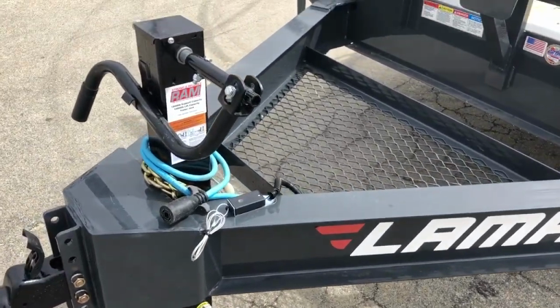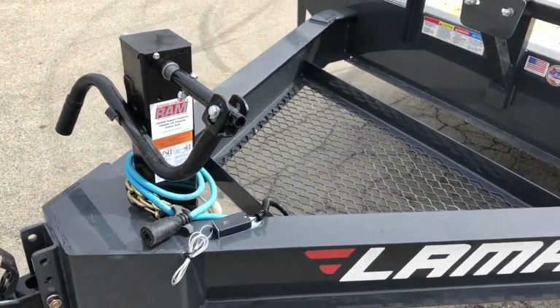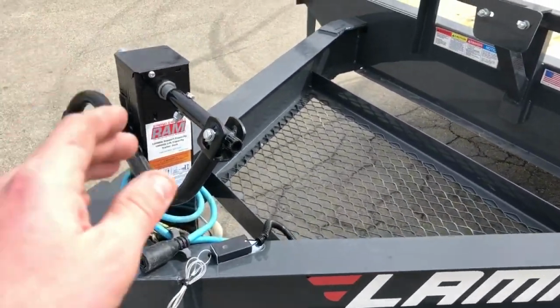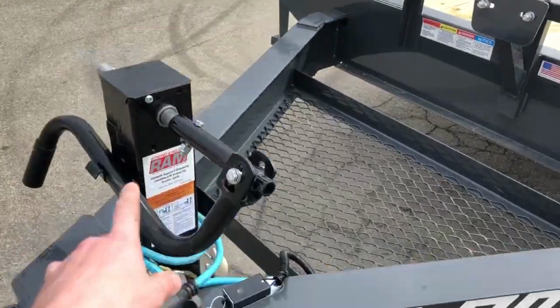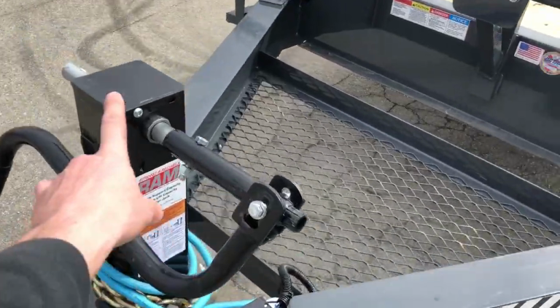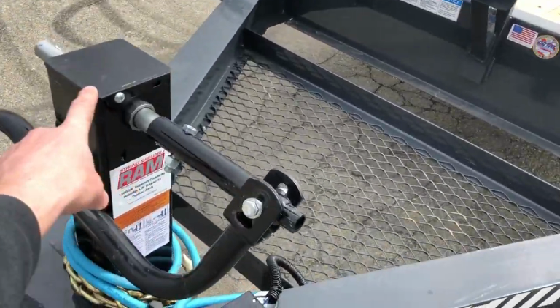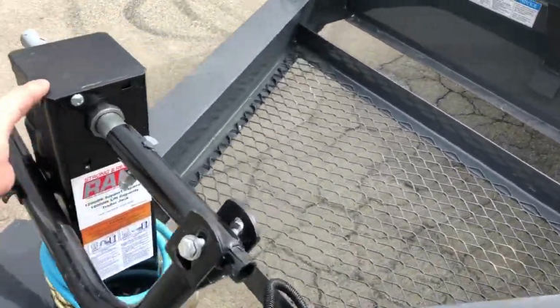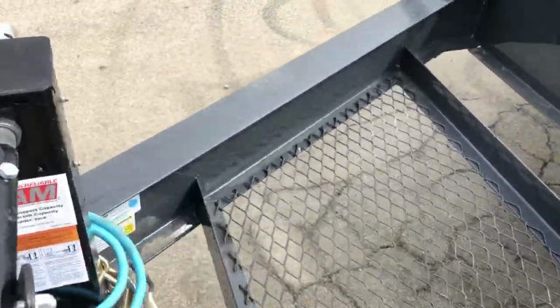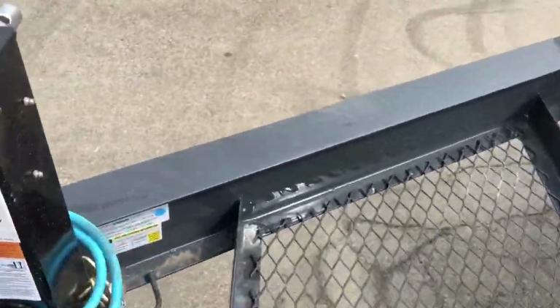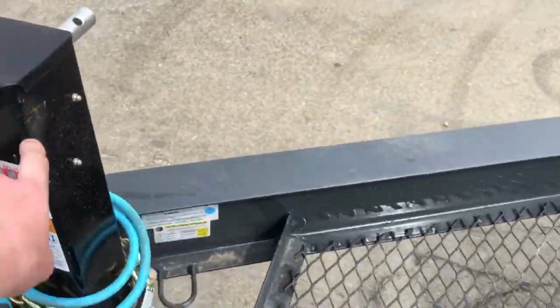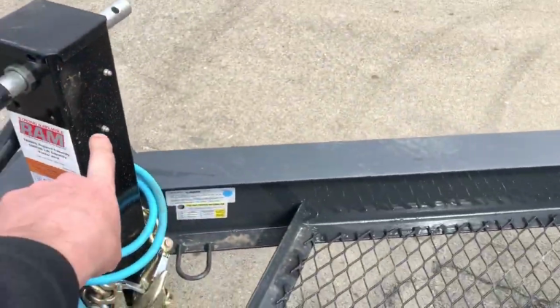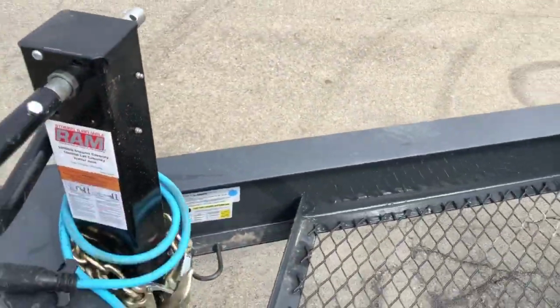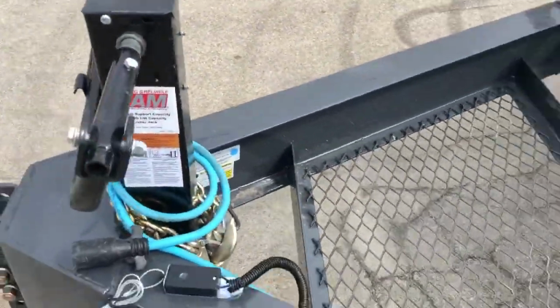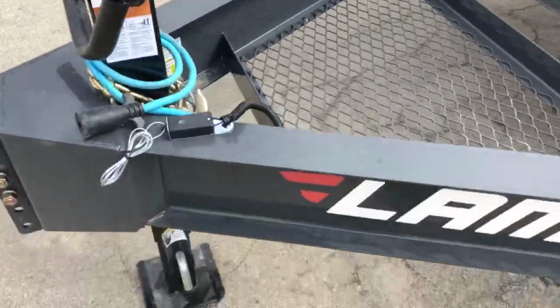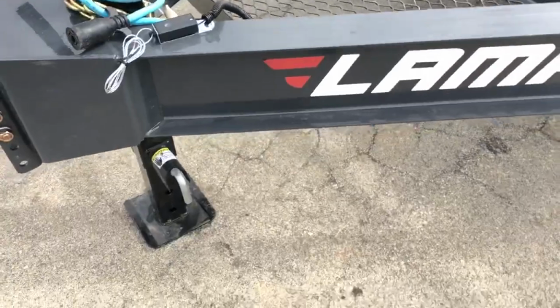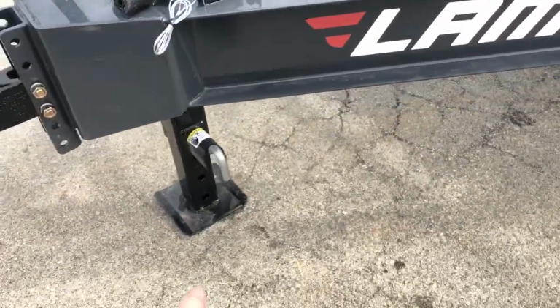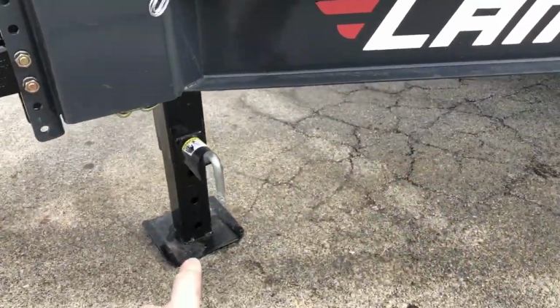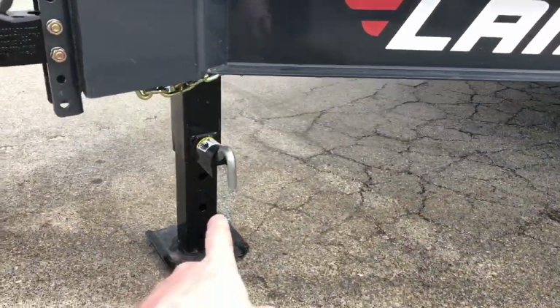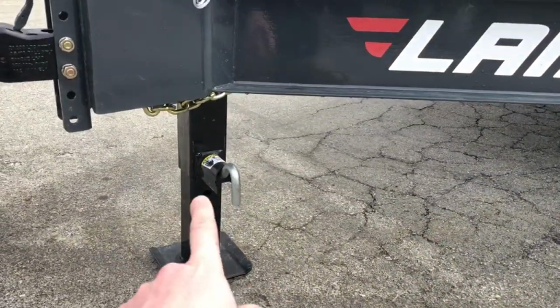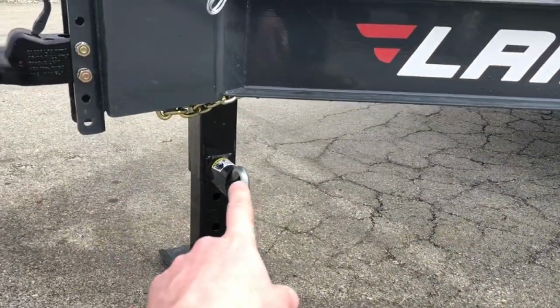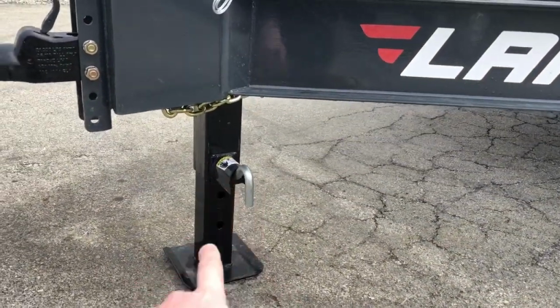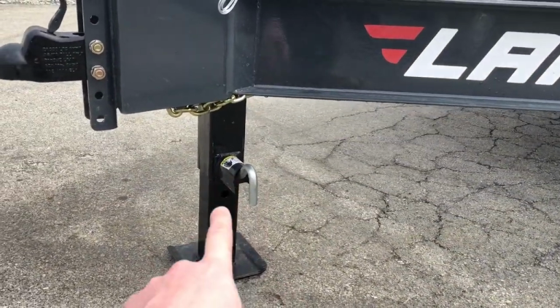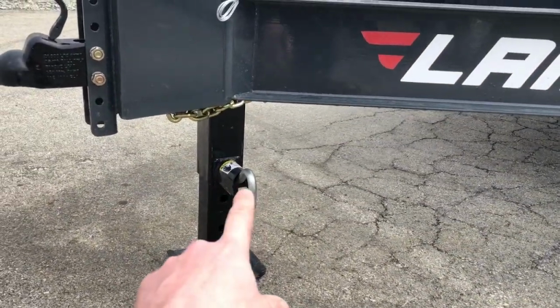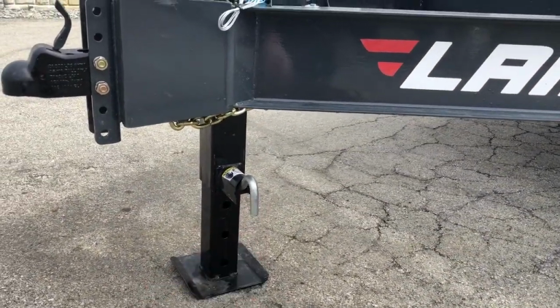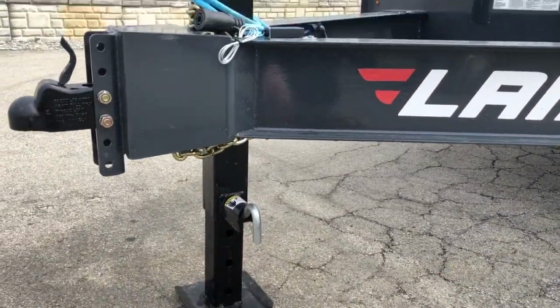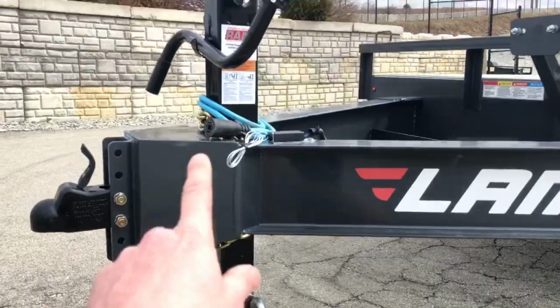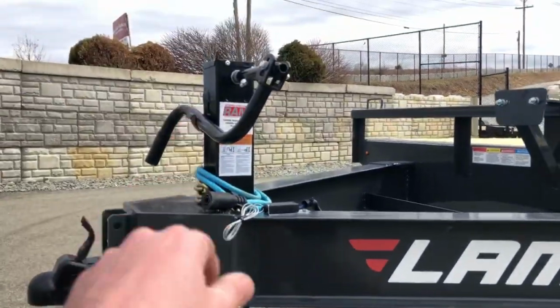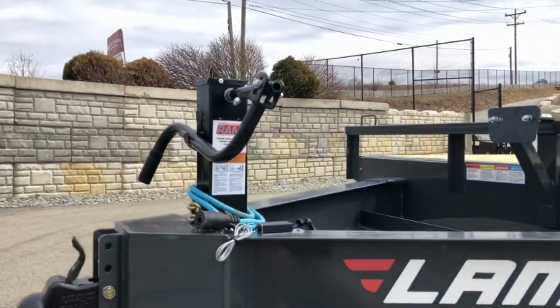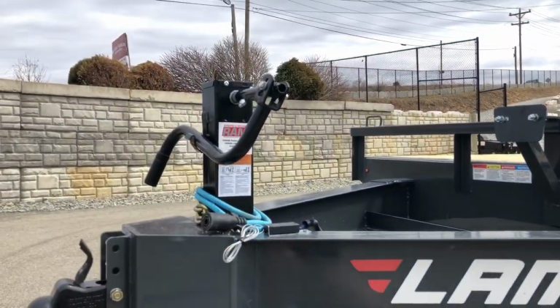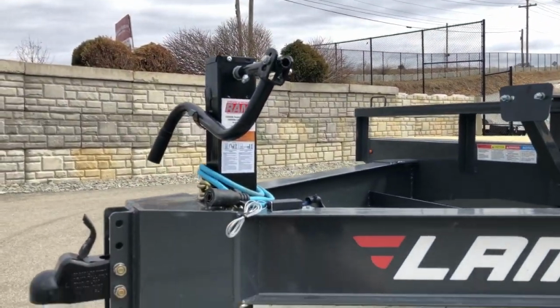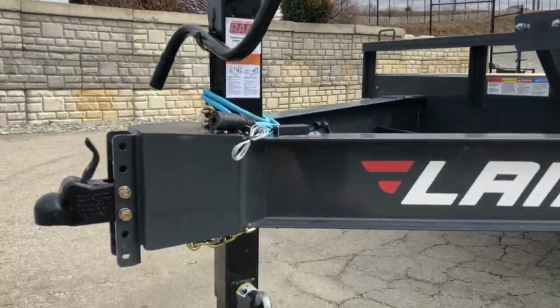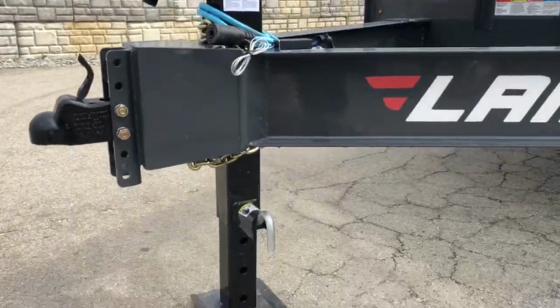If you've never had a 12K jack before, these are nice because there are grease zerts for serviceability on them. You don't have to carry around wood blocks — you've got extension via the handle, and then also if you need additional height, you can do that via the jack.